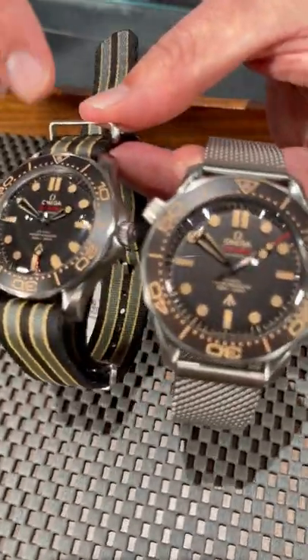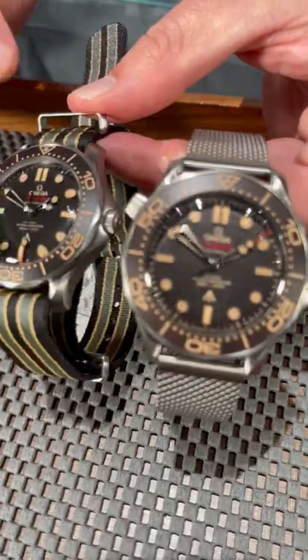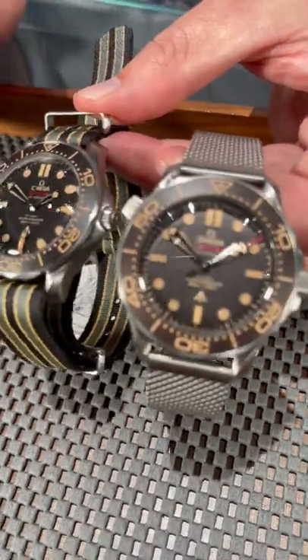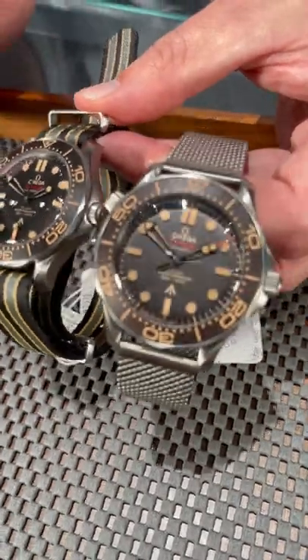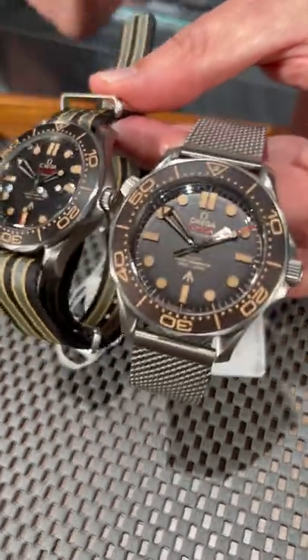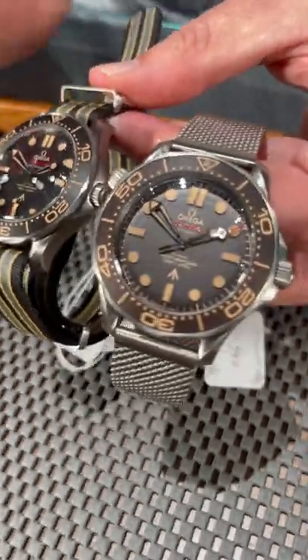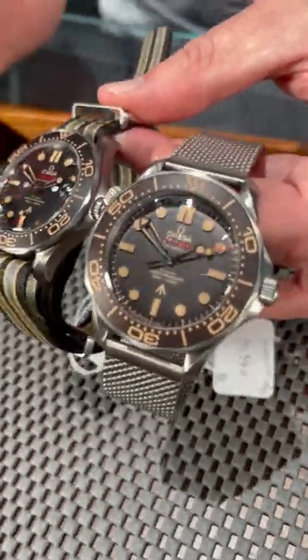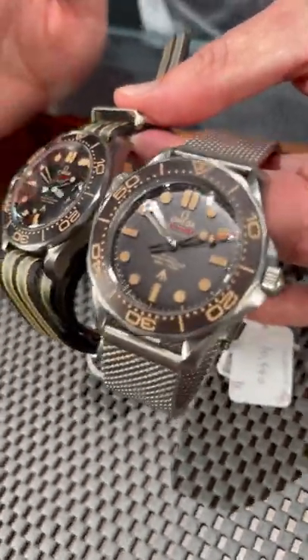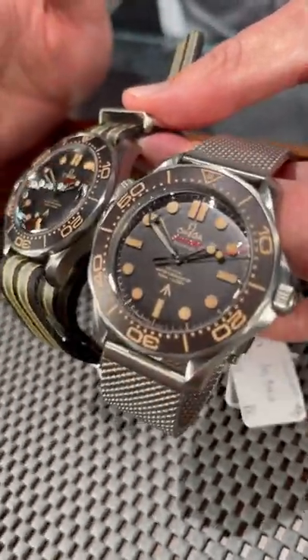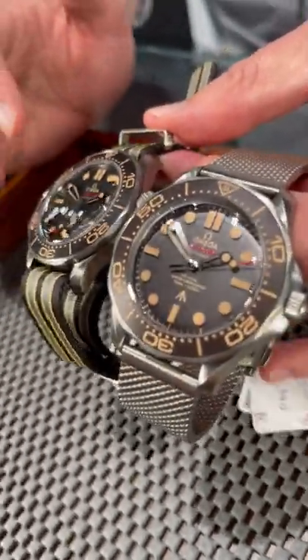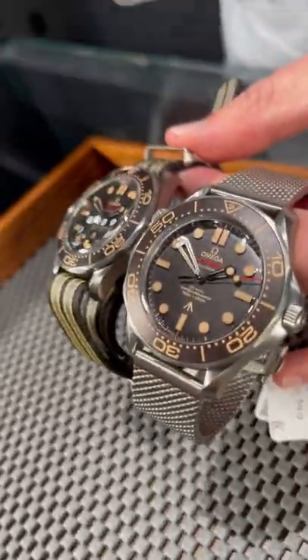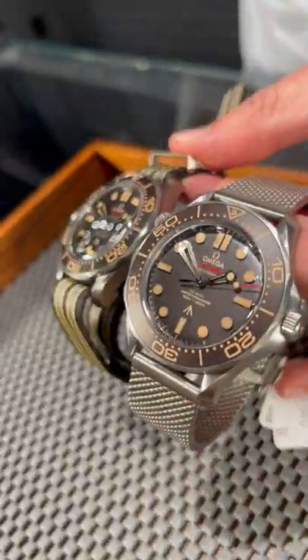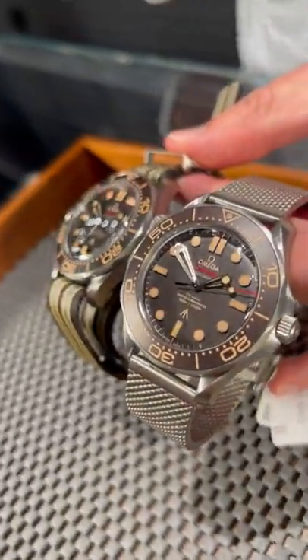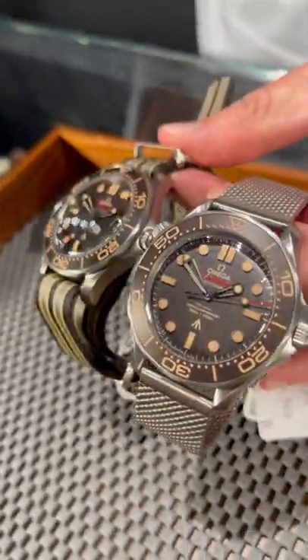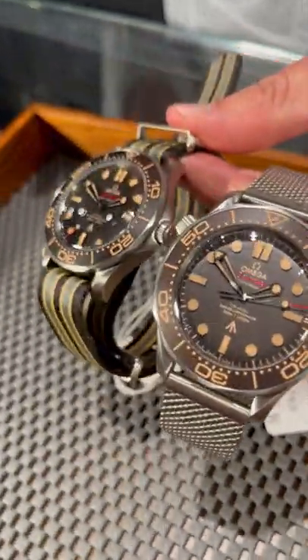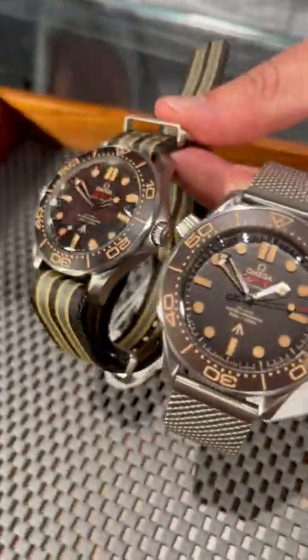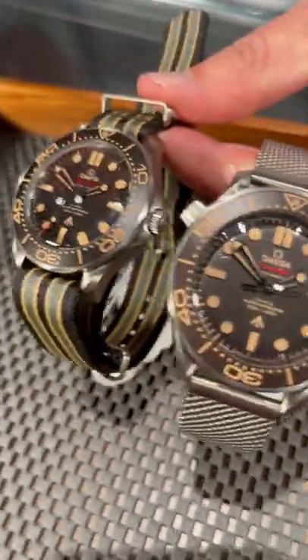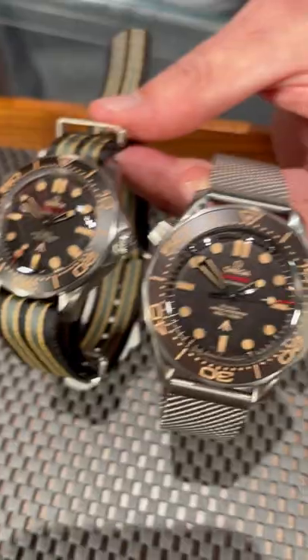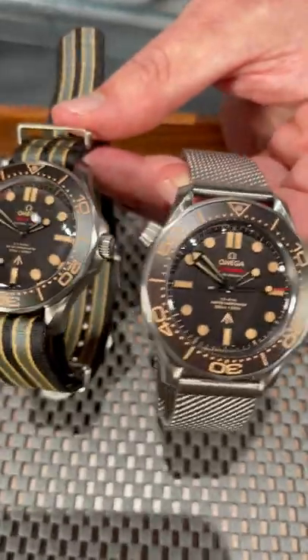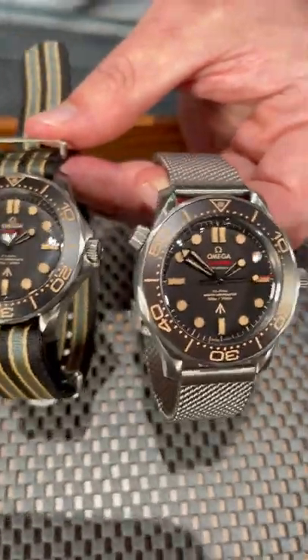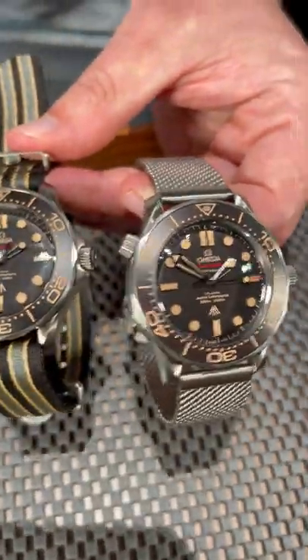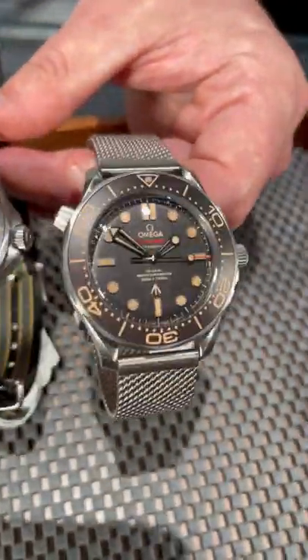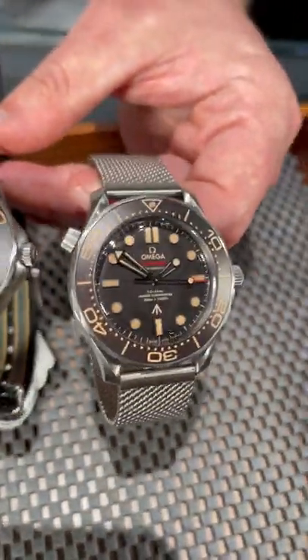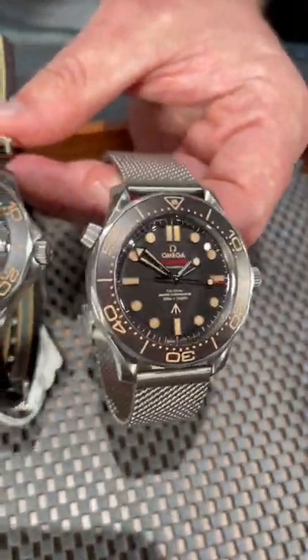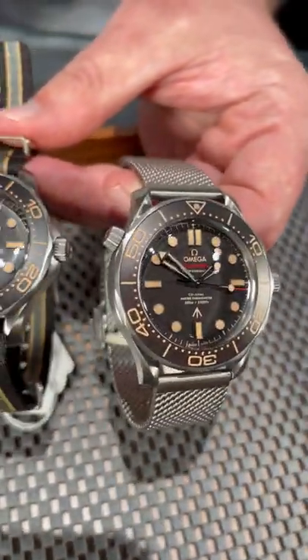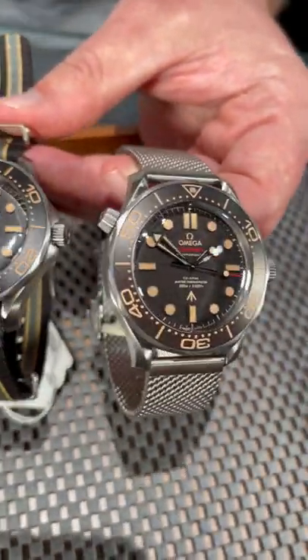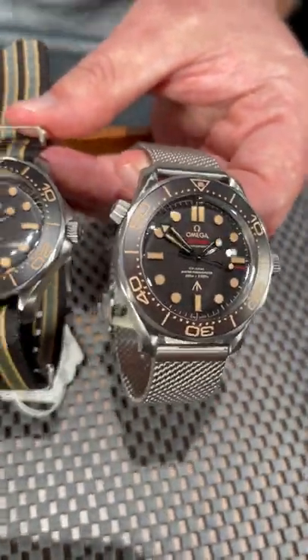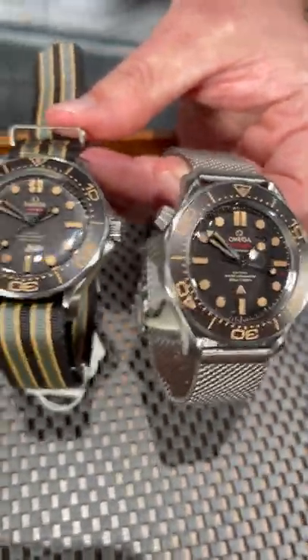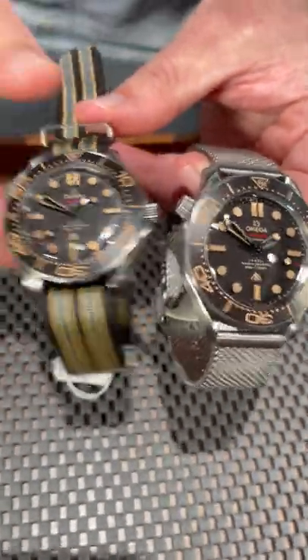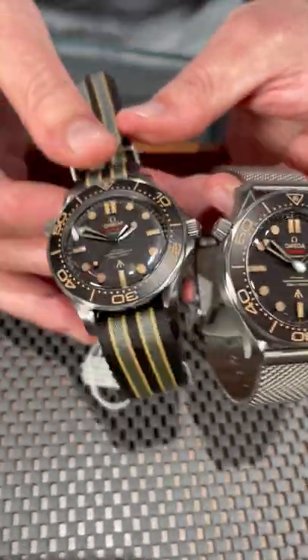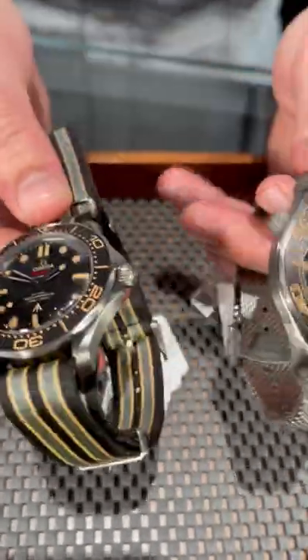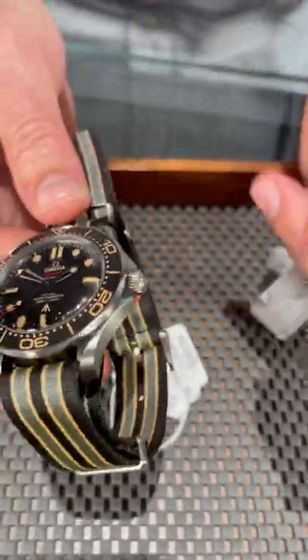Beautiful ceramic bezel — love, love, love the Fotina. You get the perfect match of a classic vintage looking sport watch as well as a loom that glows super, super bright at night.